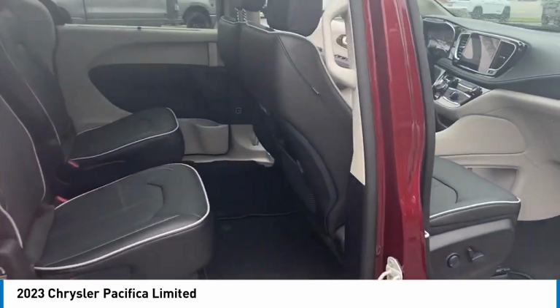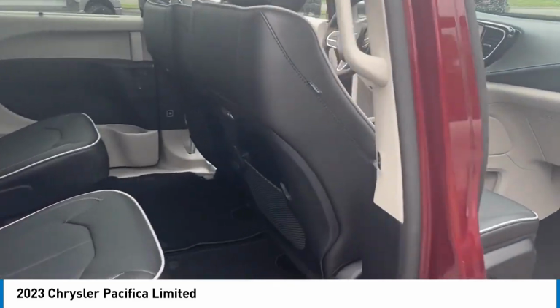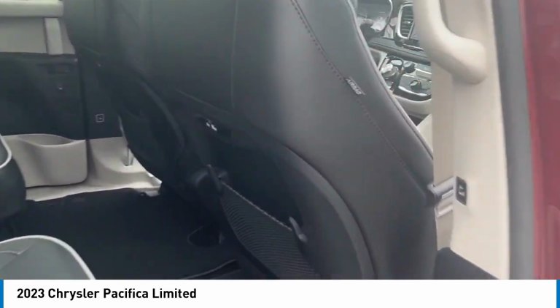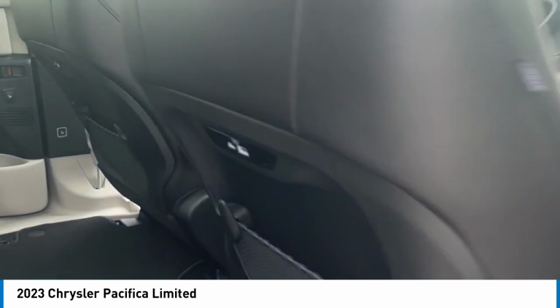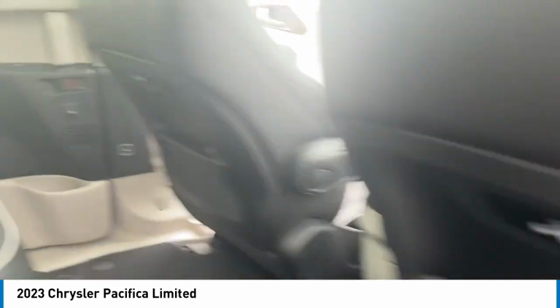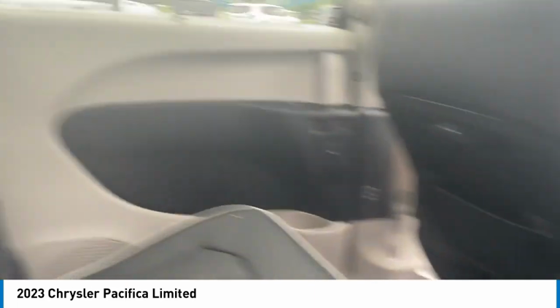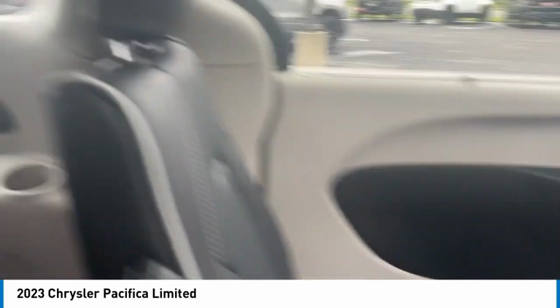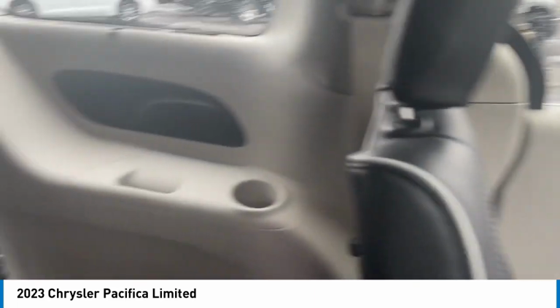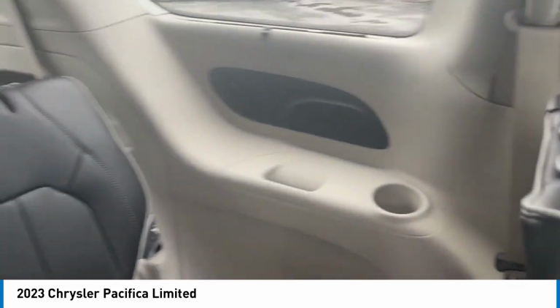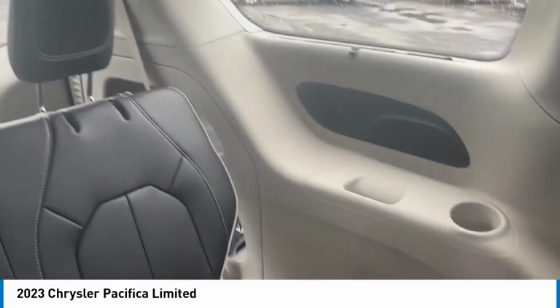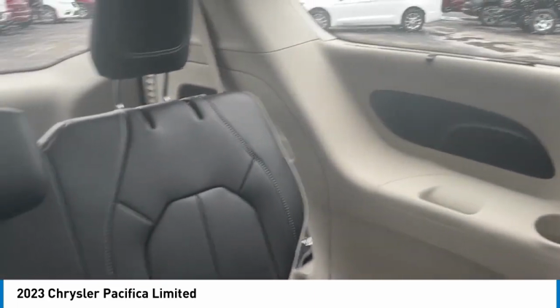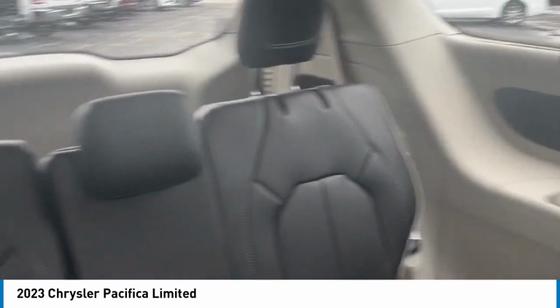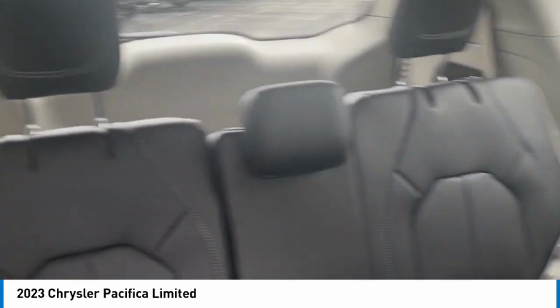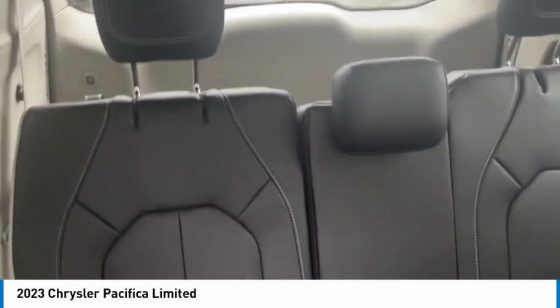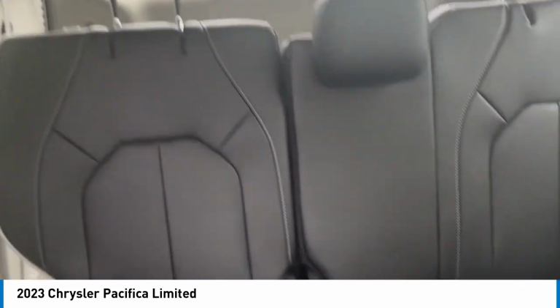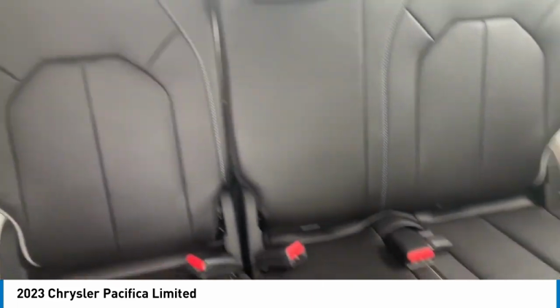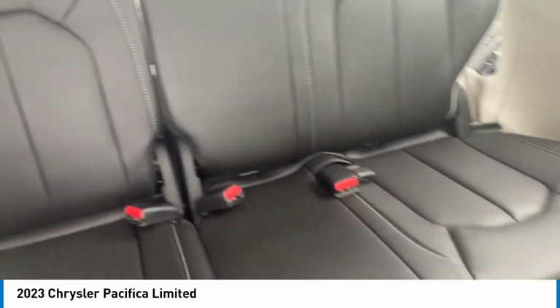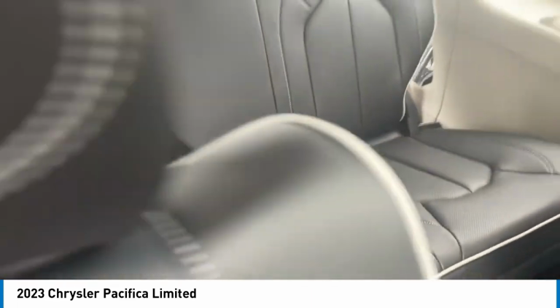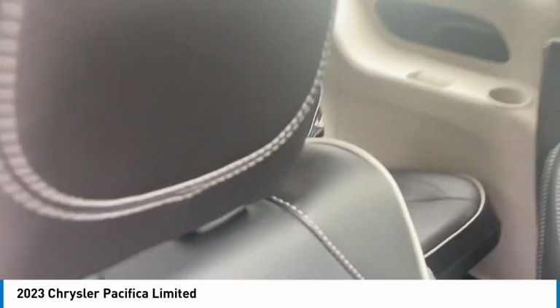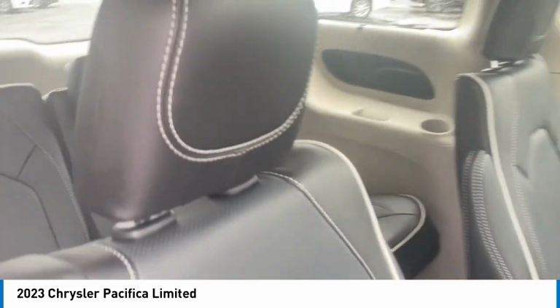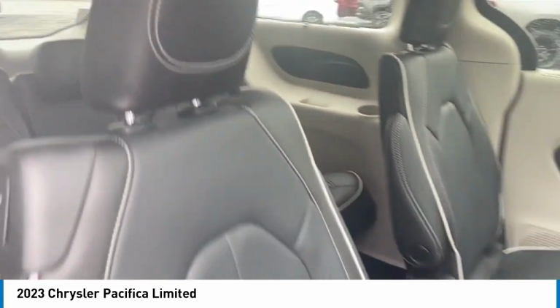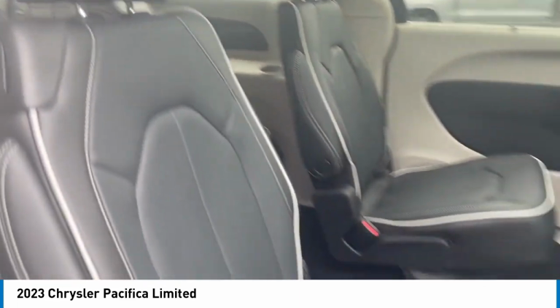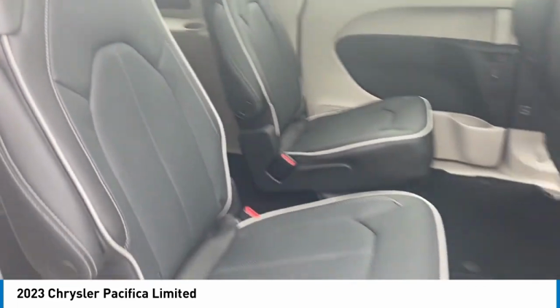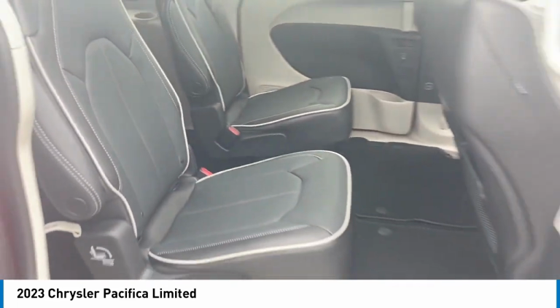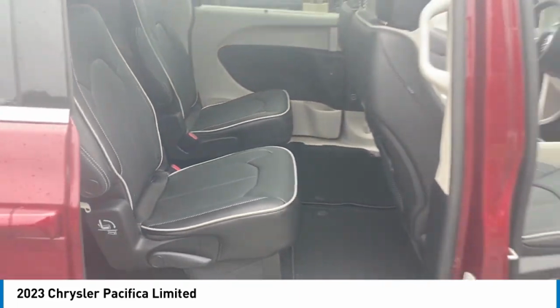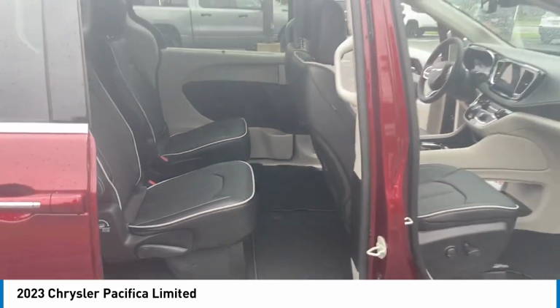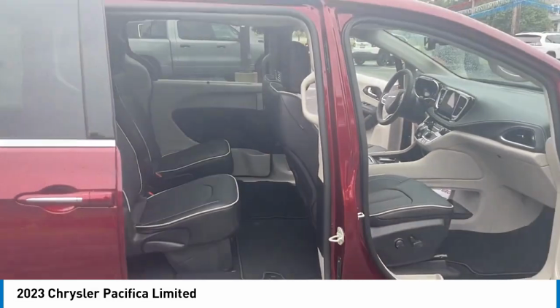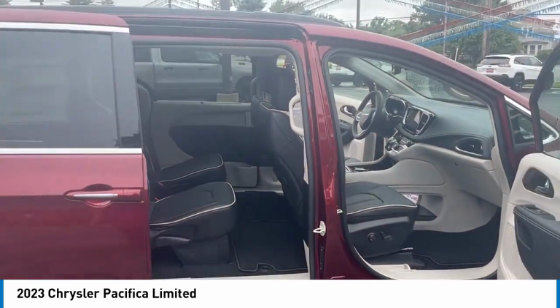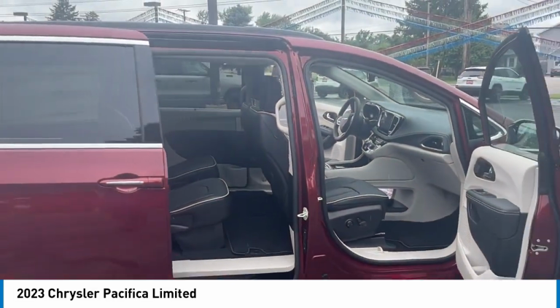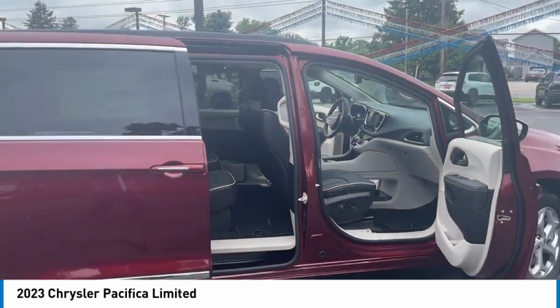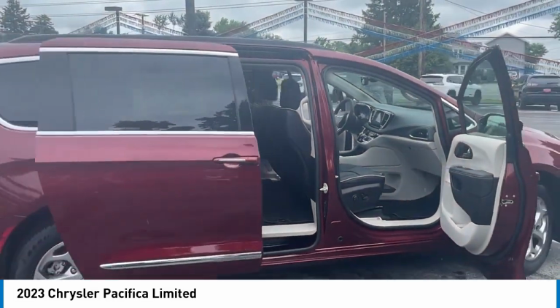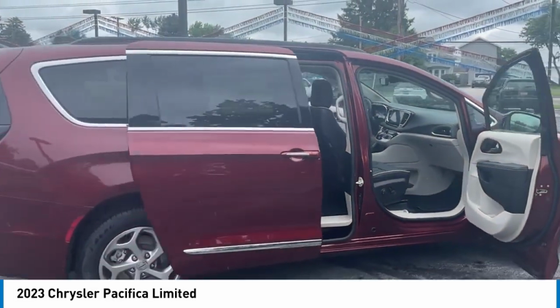Here are some of this vehicle's great options: rain-sensing wipers, electronic stability control, alloy wheels, rear spoiler, power lift gate, brake assist, traction control, remote keyless entry, fog lights, and roof rack.